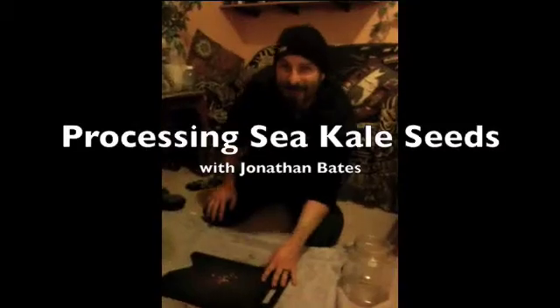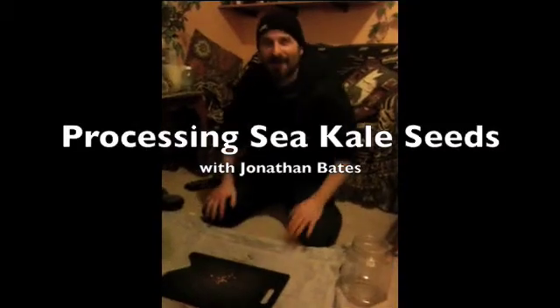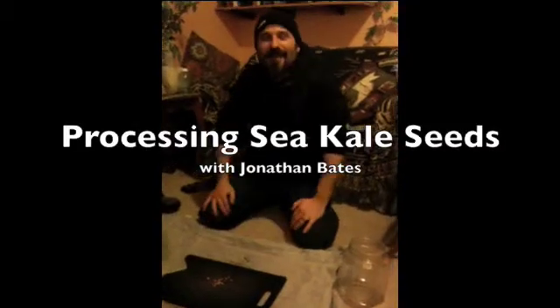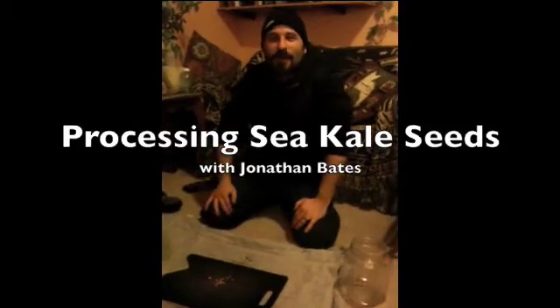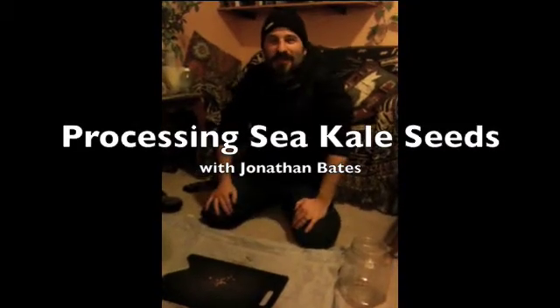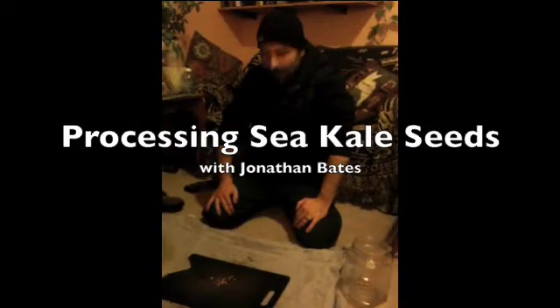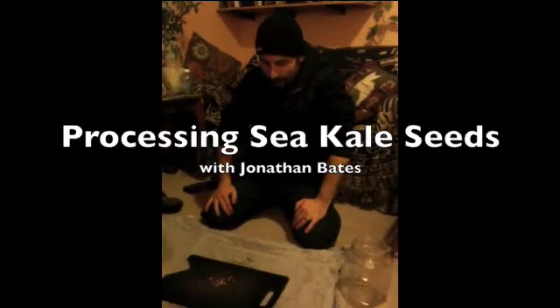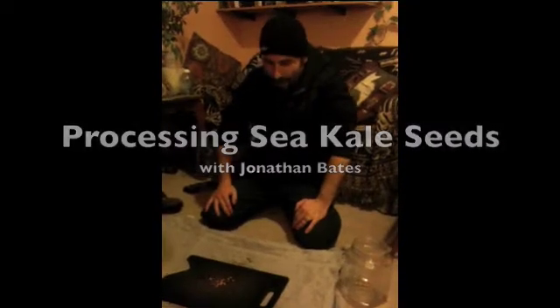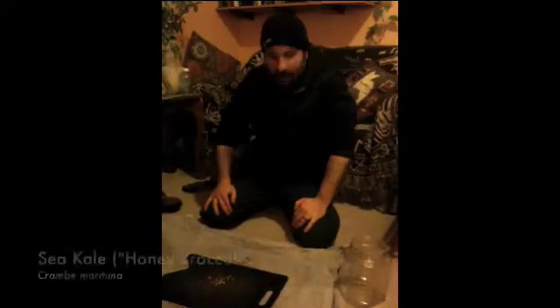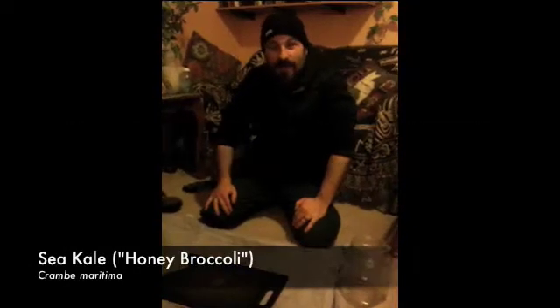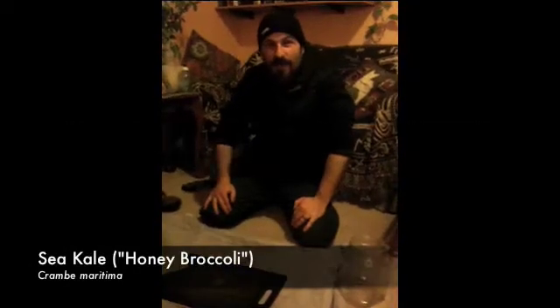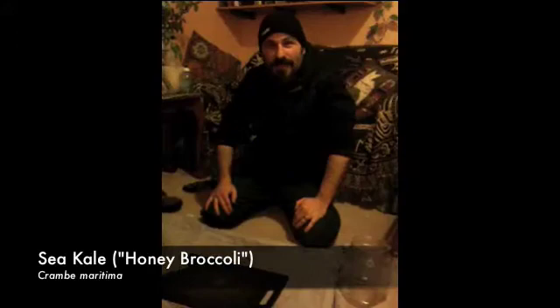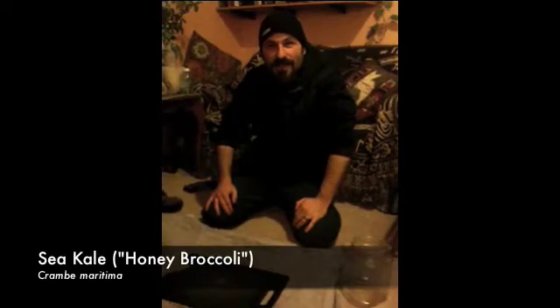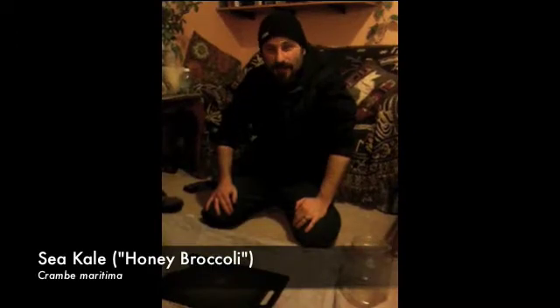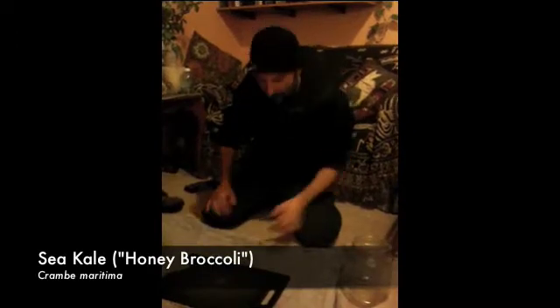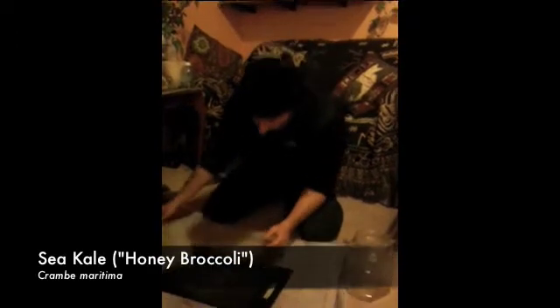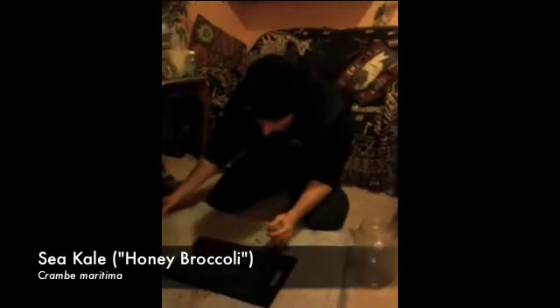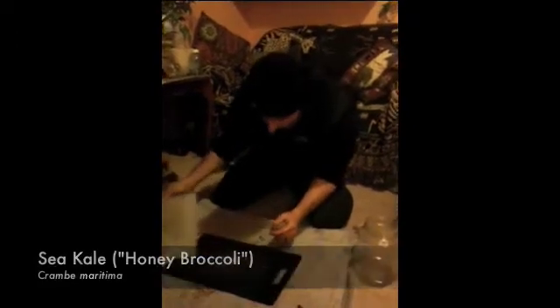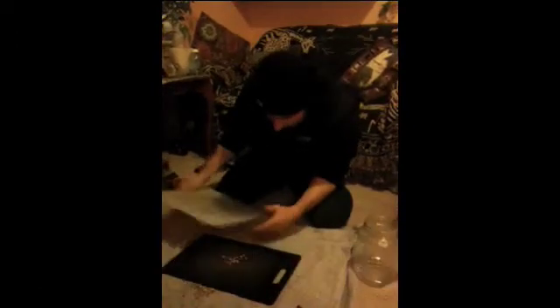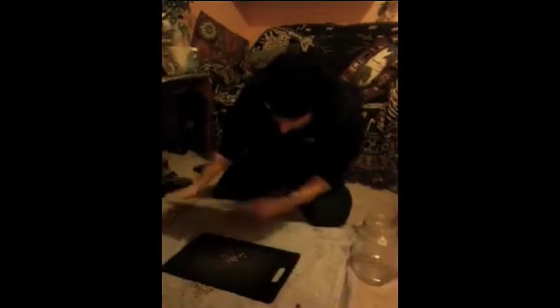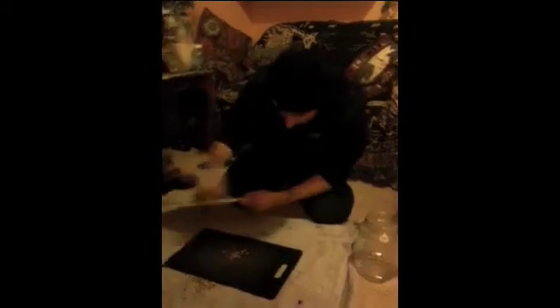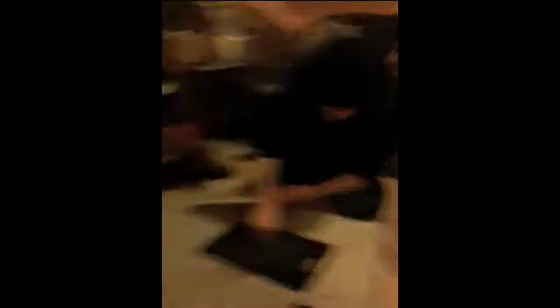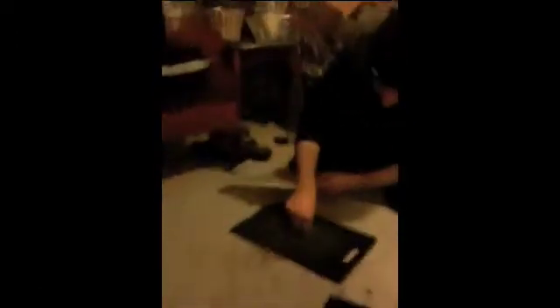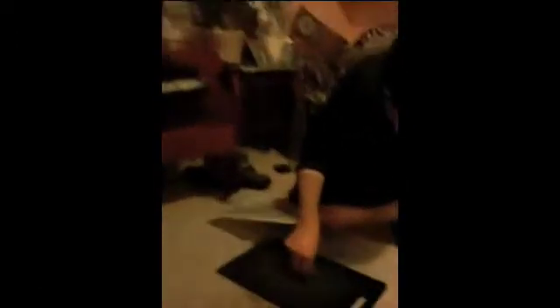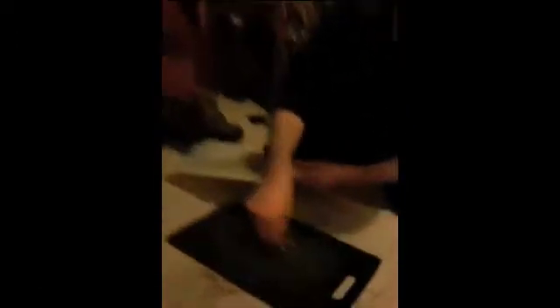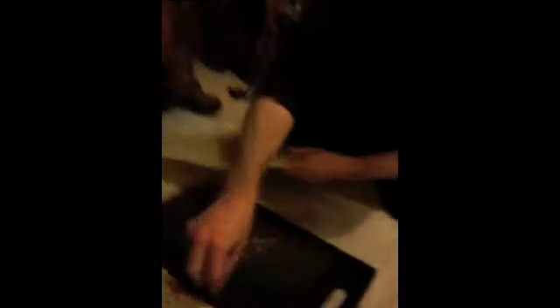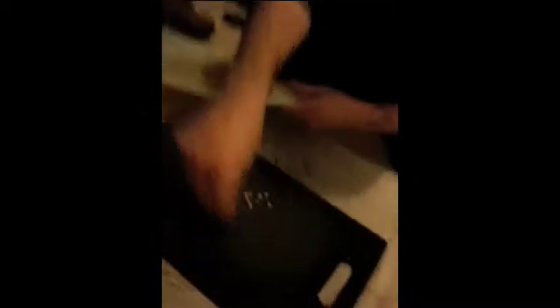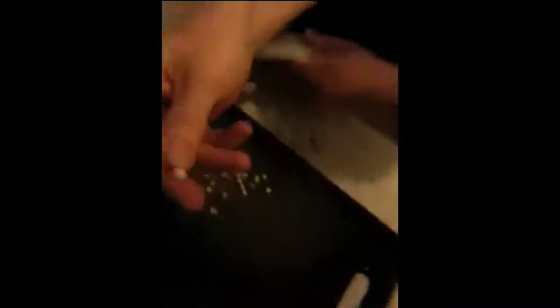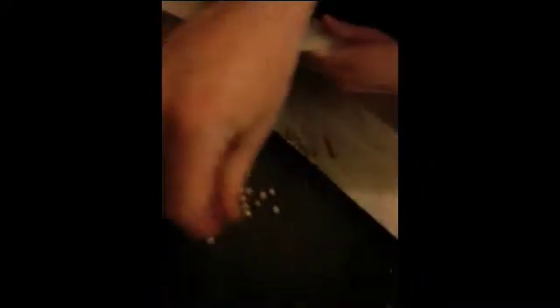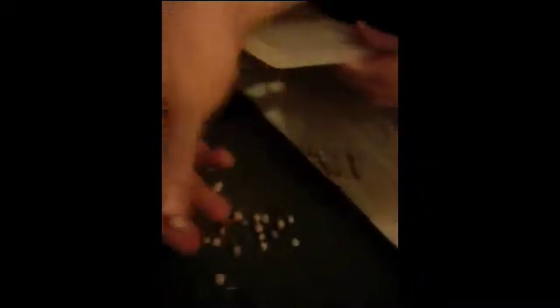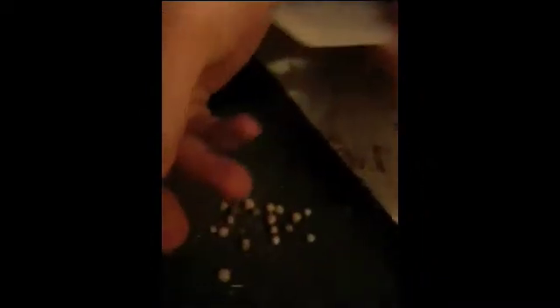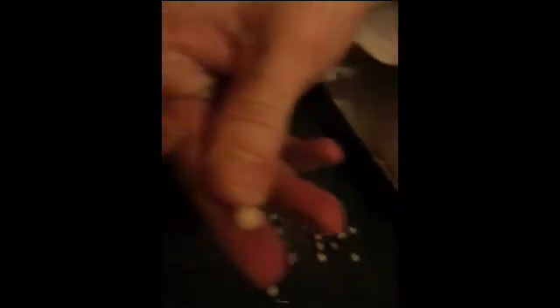Hi, I'm Jonathan with PermacultureNursery.com. I'm processing some sea kale seeds here, trying to get down to the germ. They're in the little seed case, and you can see there.